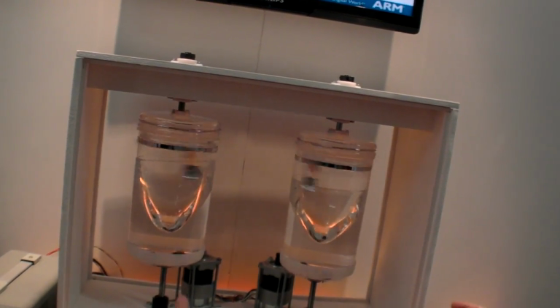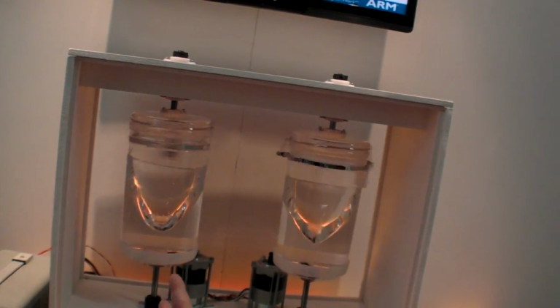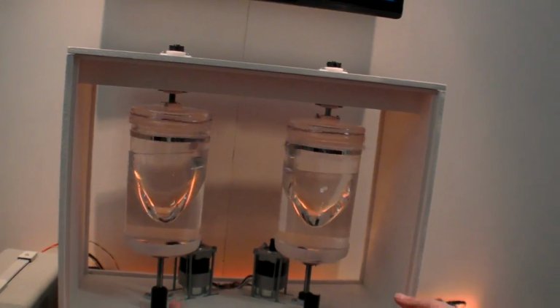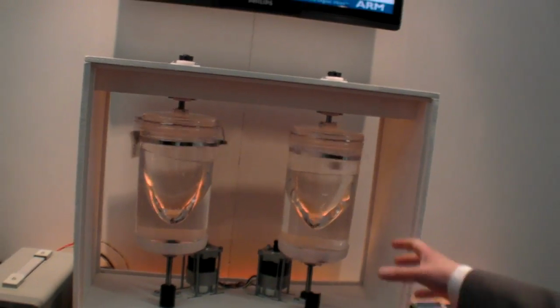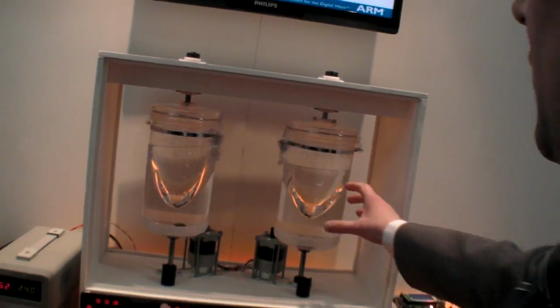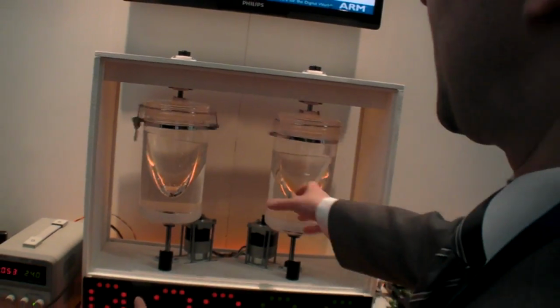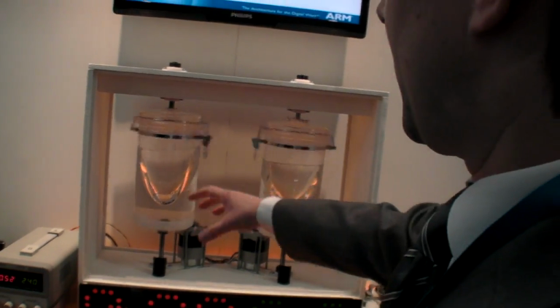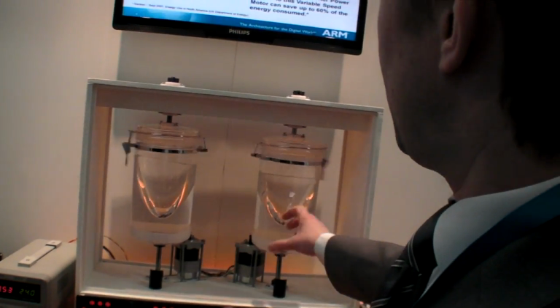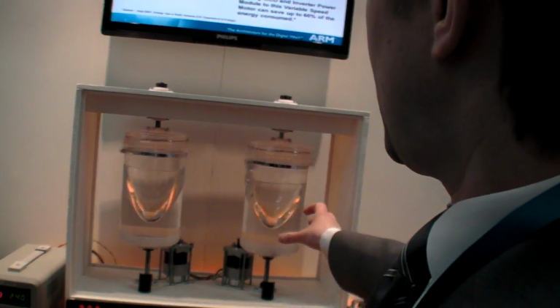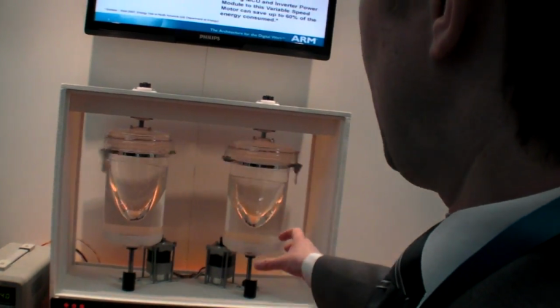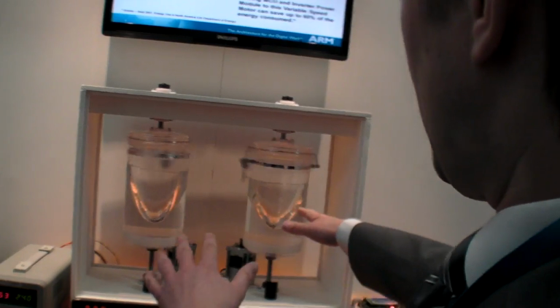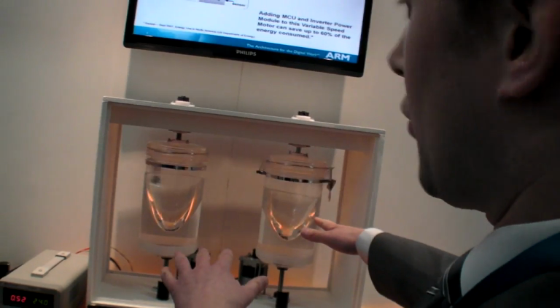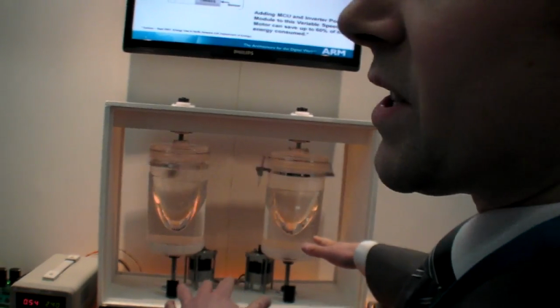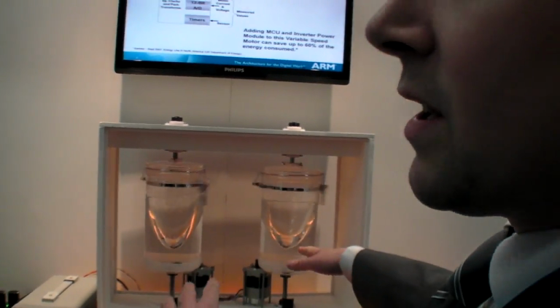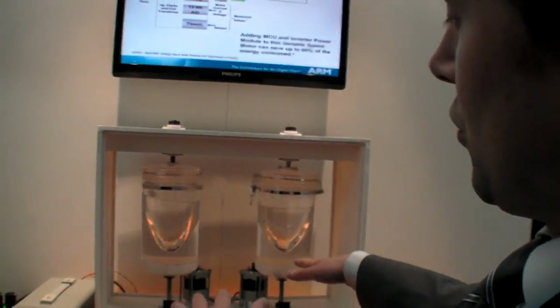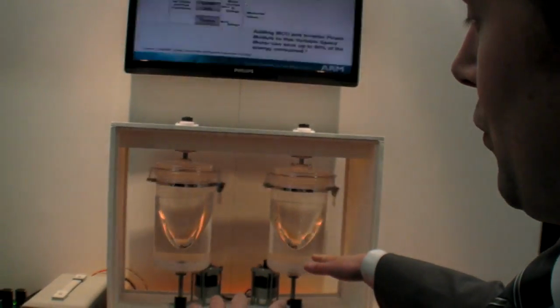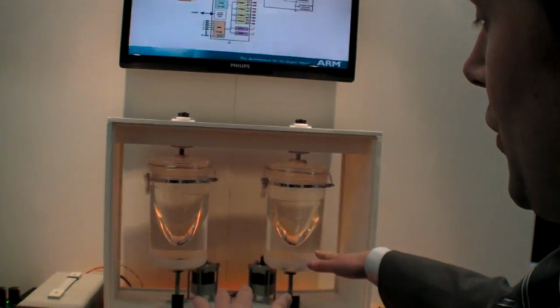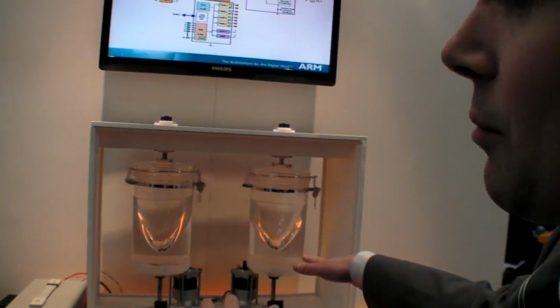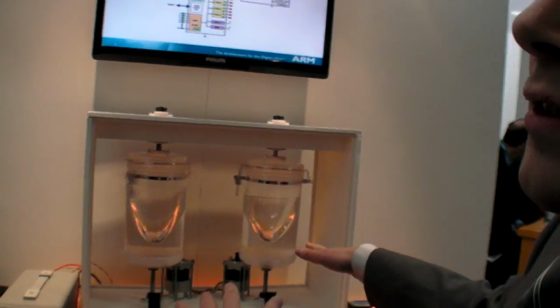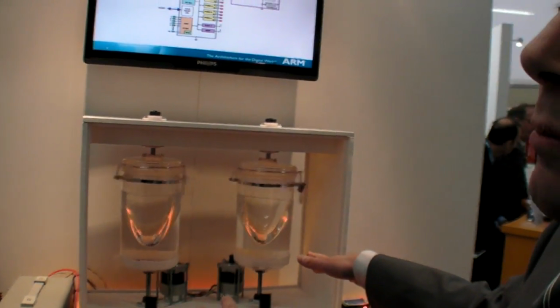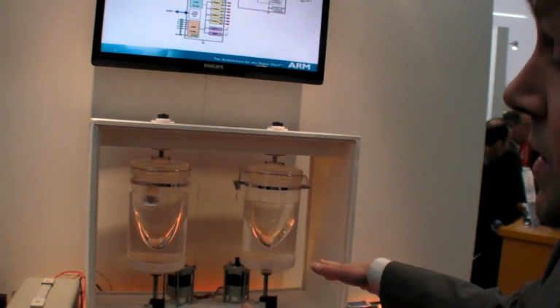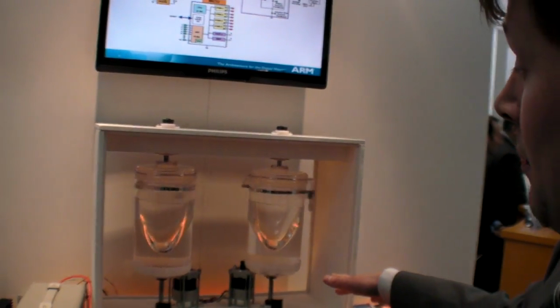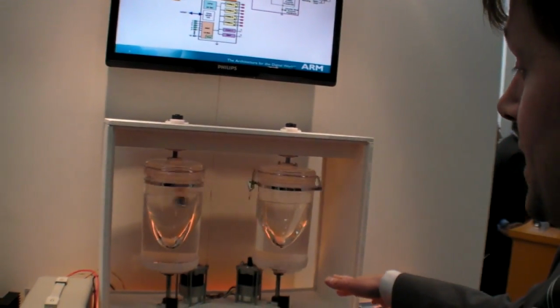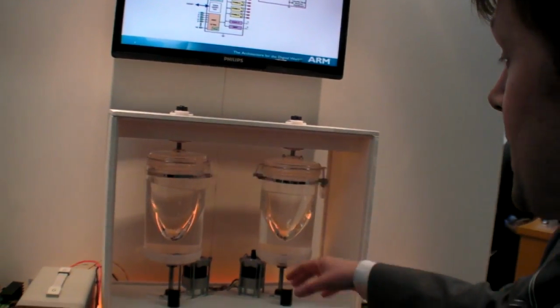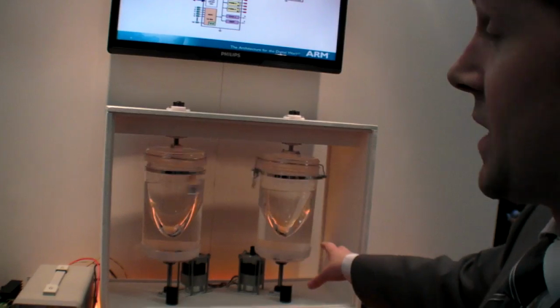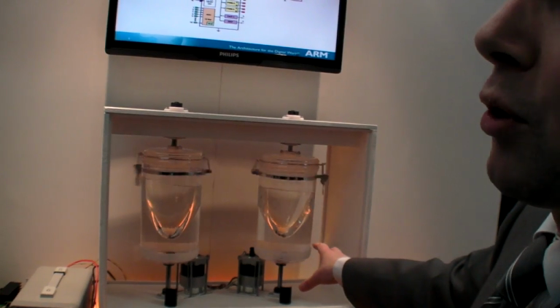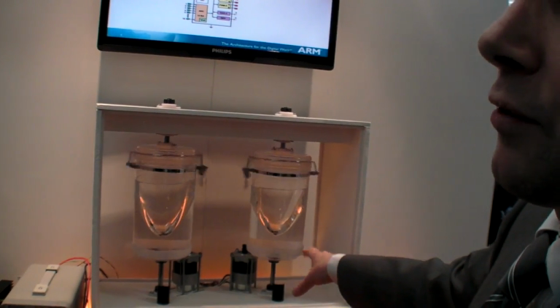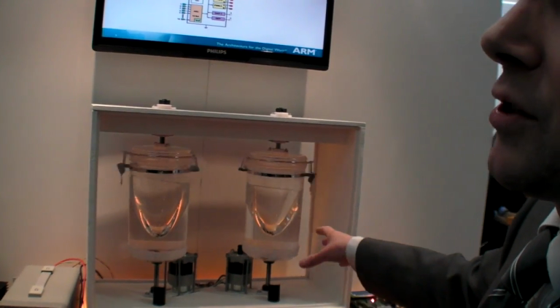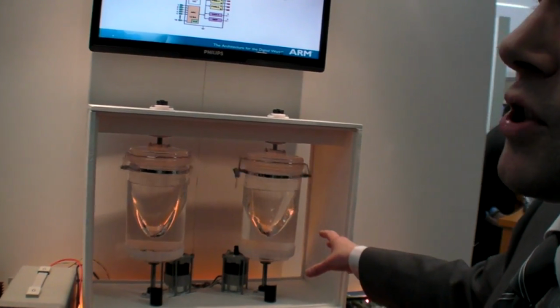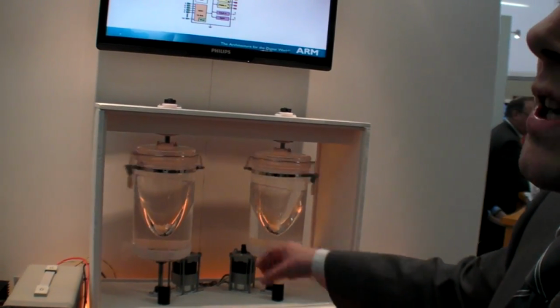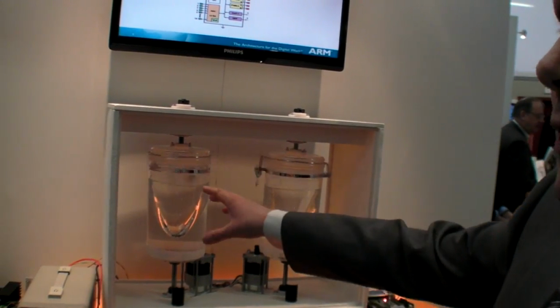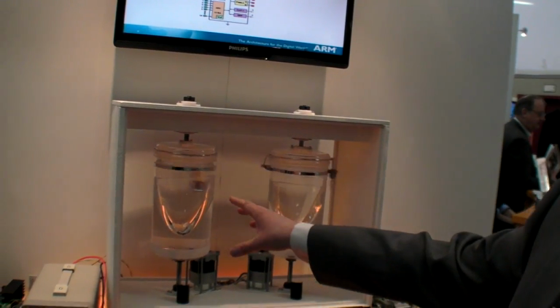What we're seeing here is this is still catching up with this one, but the readings show that both motors are operating at the same load, but this one is getting more energy efficient operation than this one.